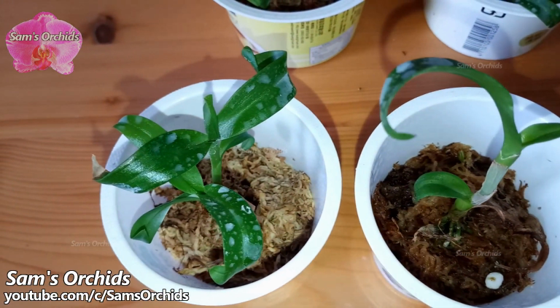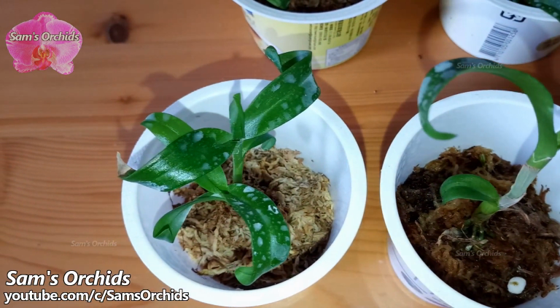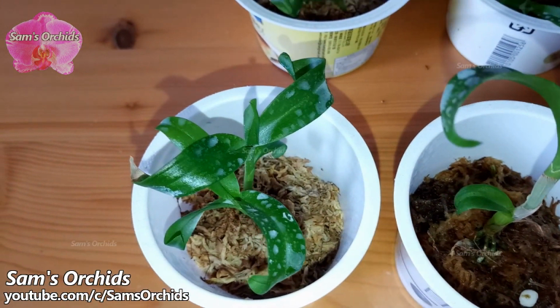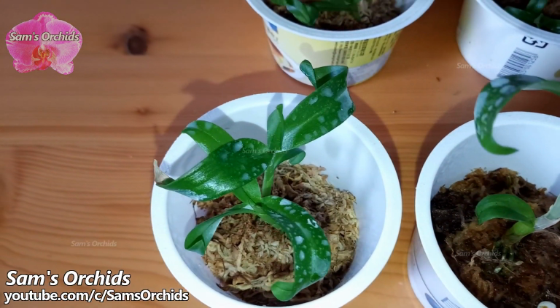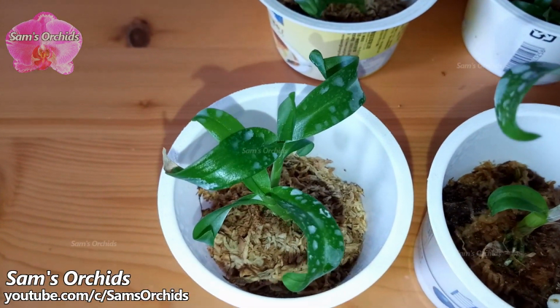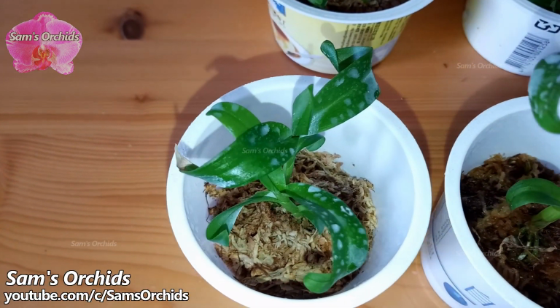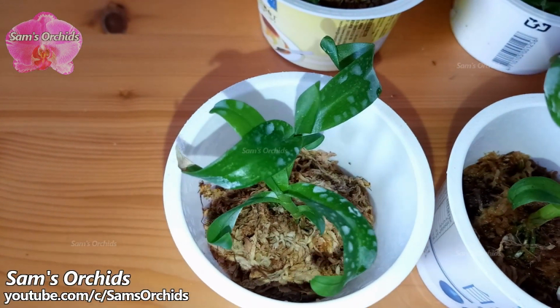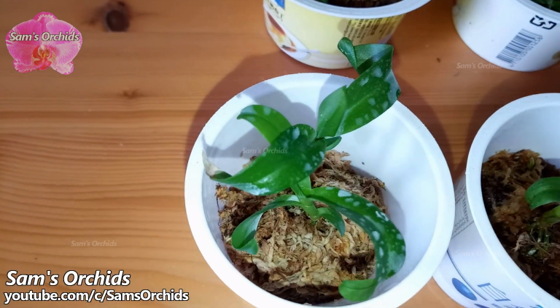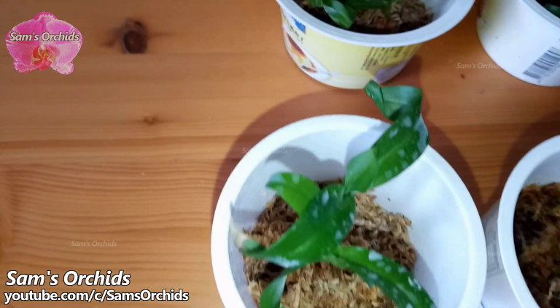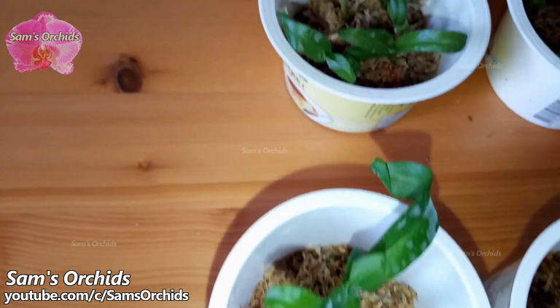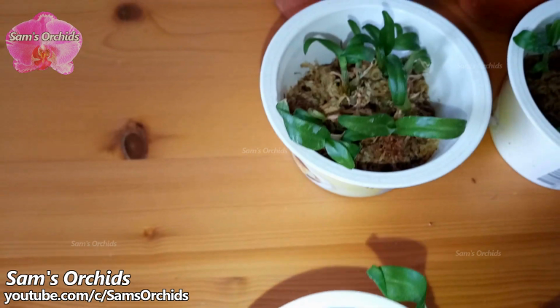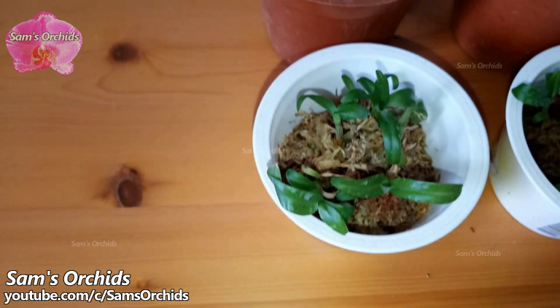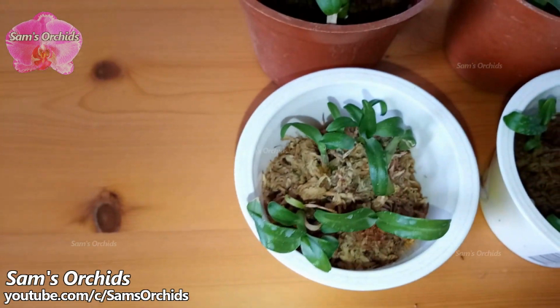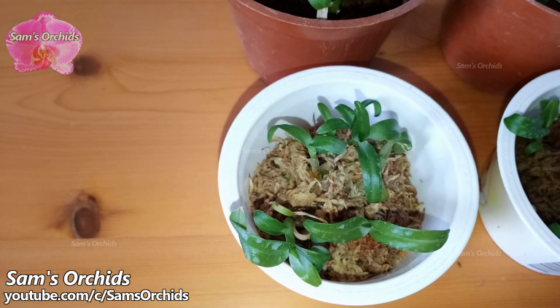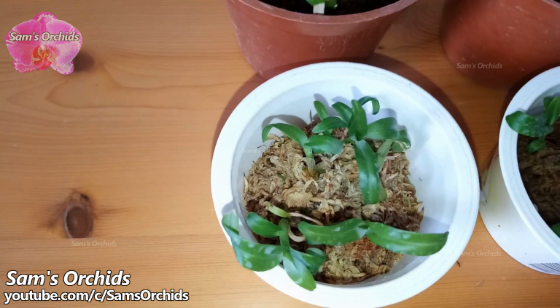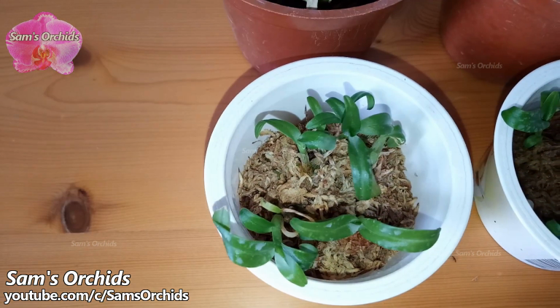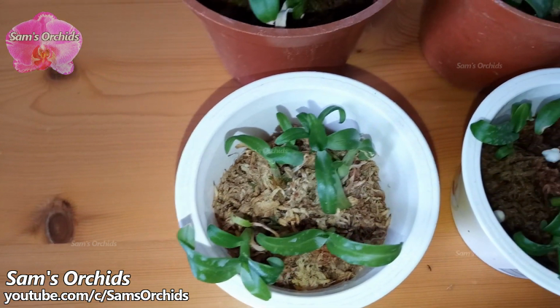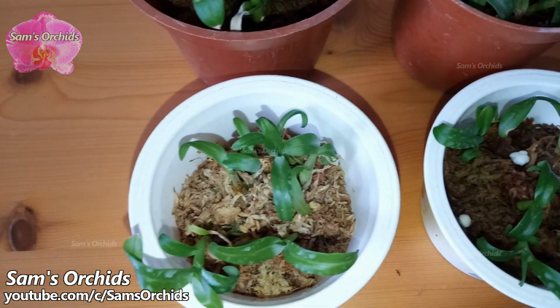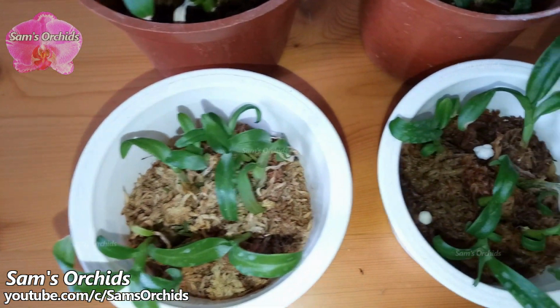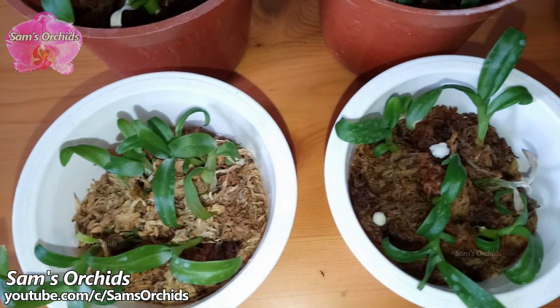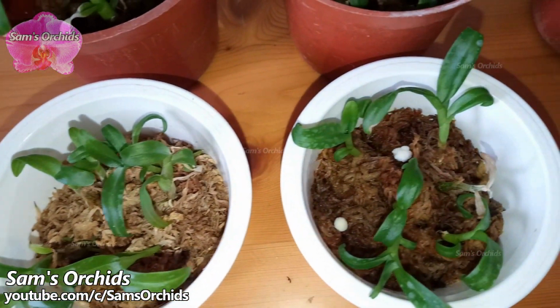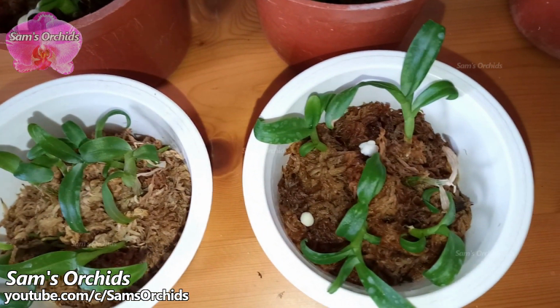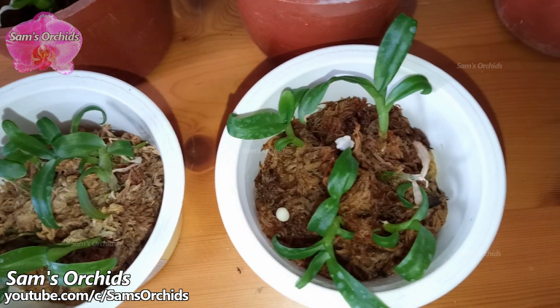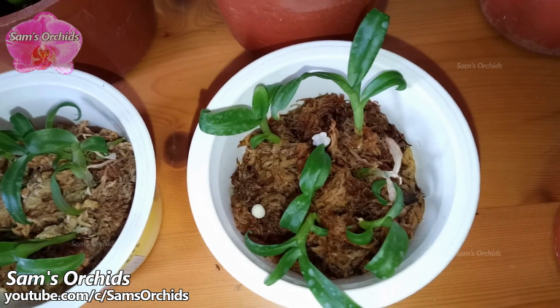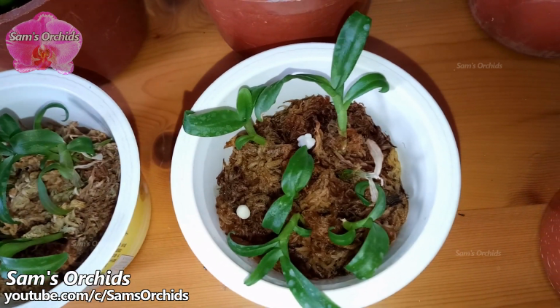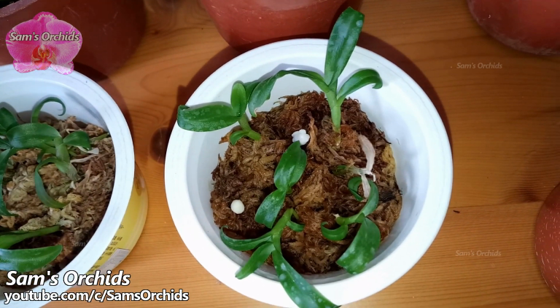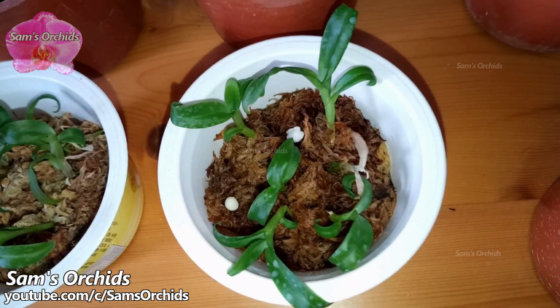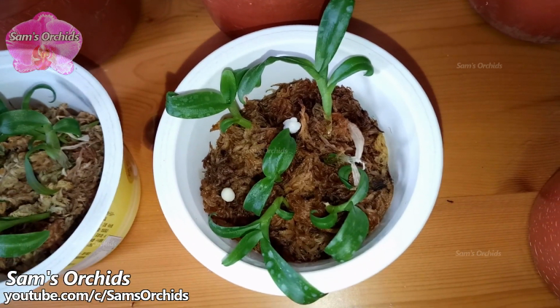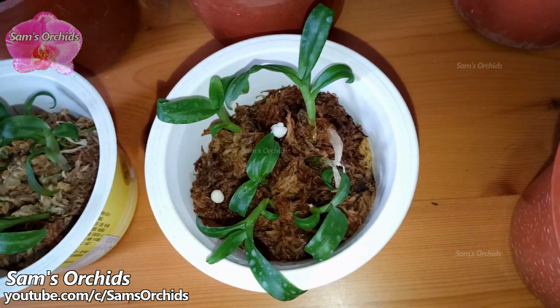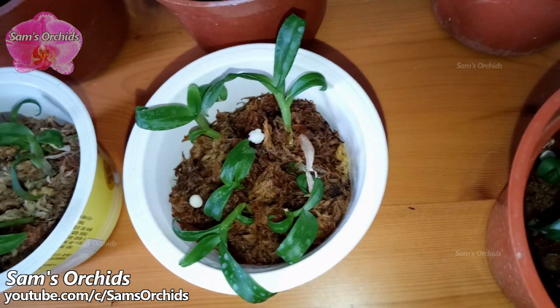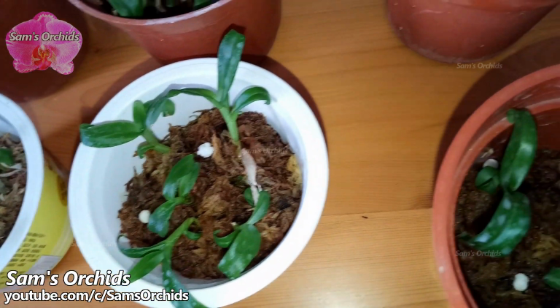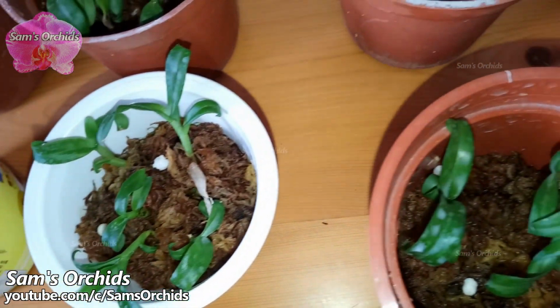We can see that the sphagnum moss in each pot is not in the same condition — some are wet and some are drier. According to the quantities of sphagnum moss and the water requirements of orchids, the water-consuming rates are different in each pot.